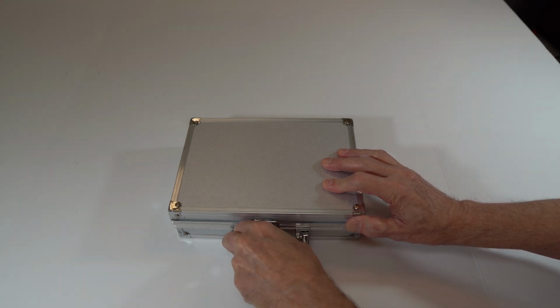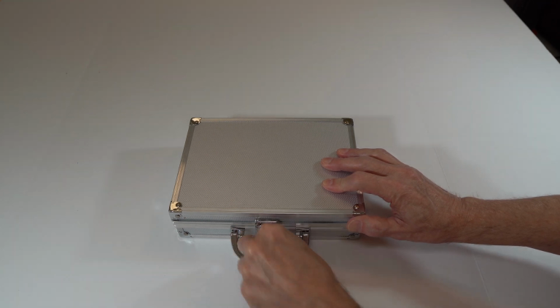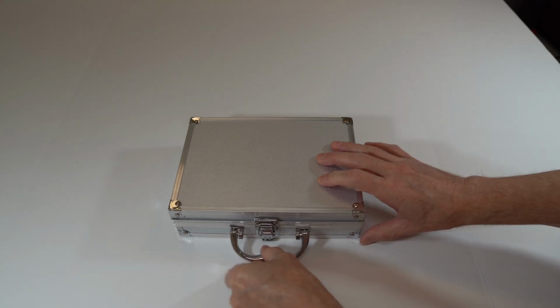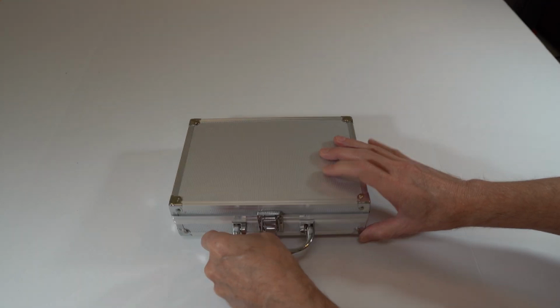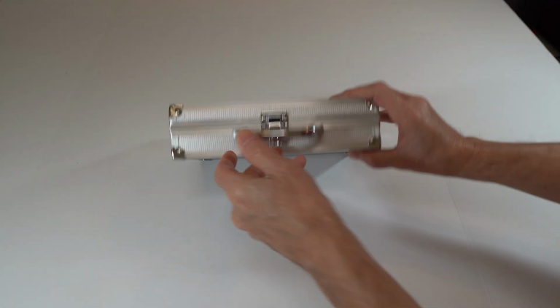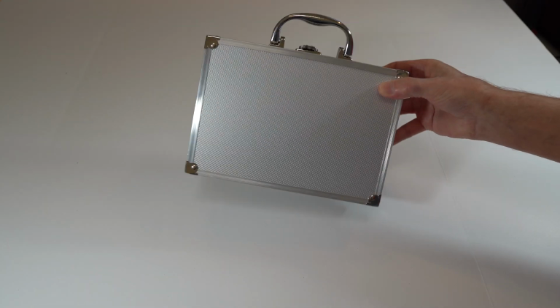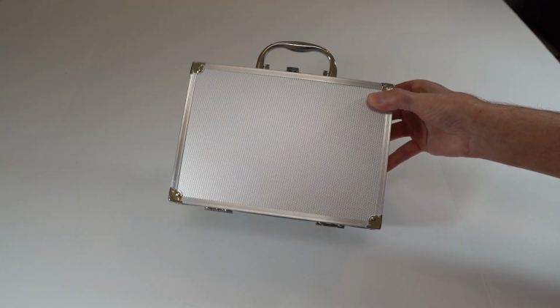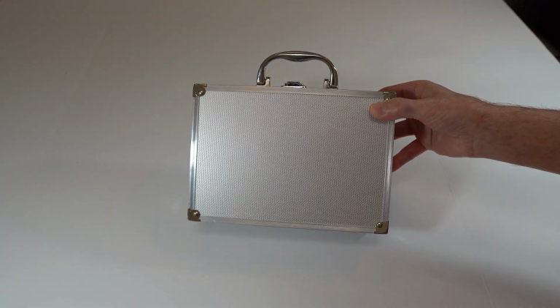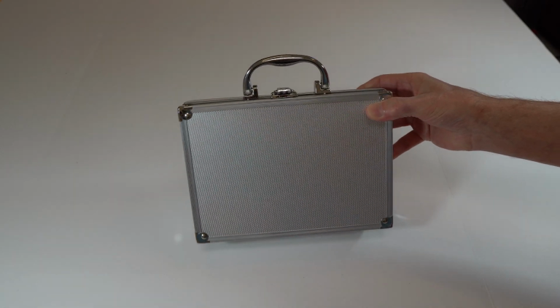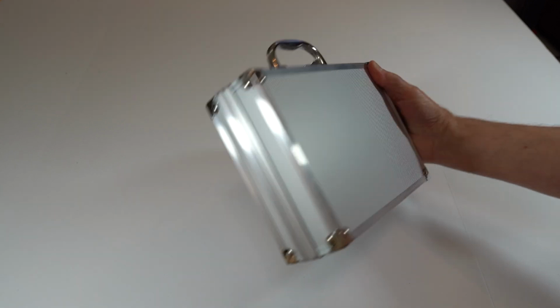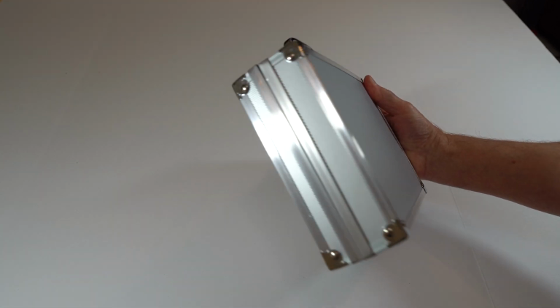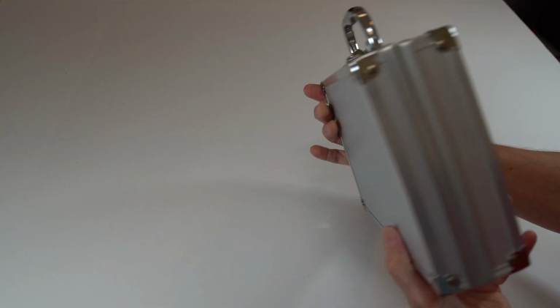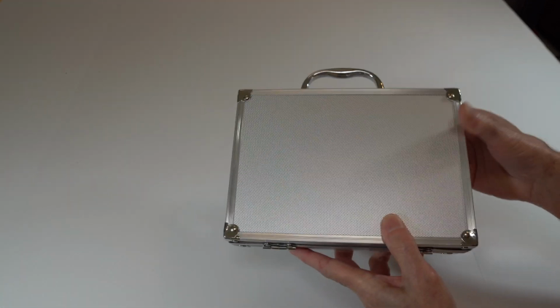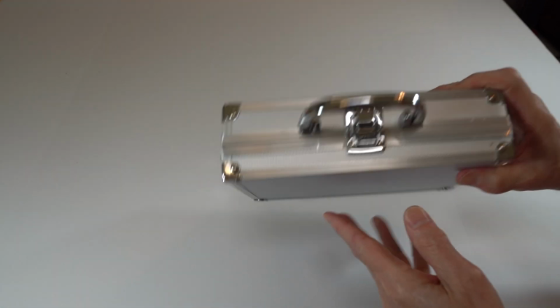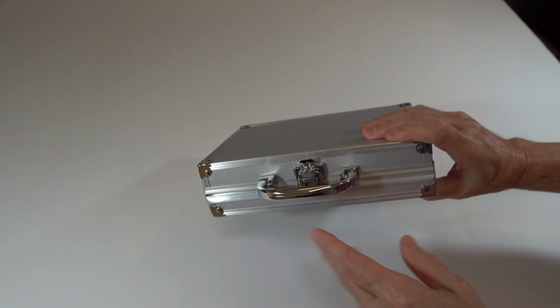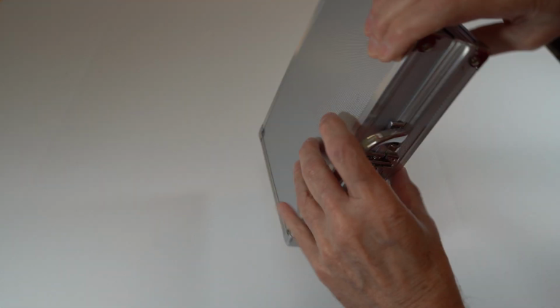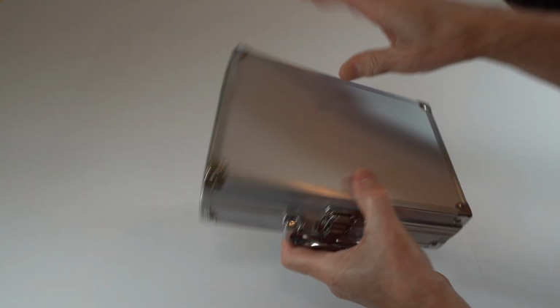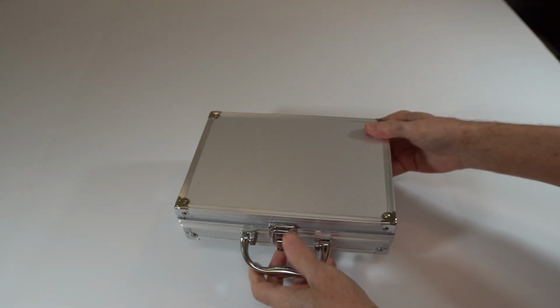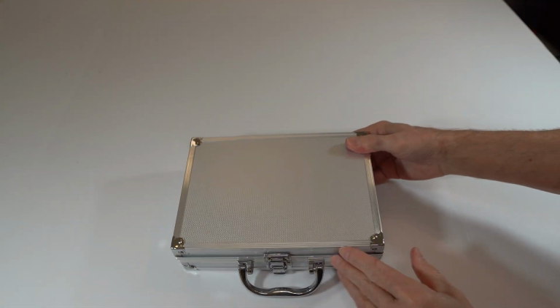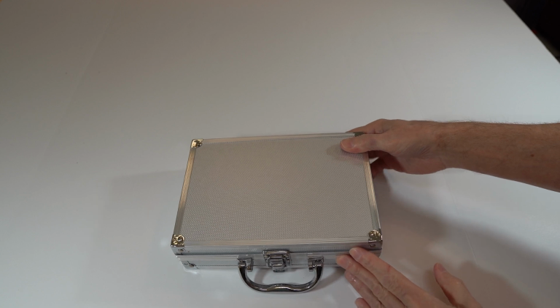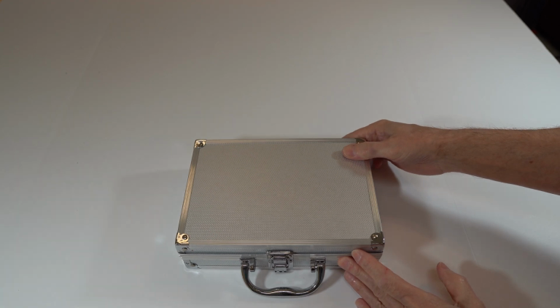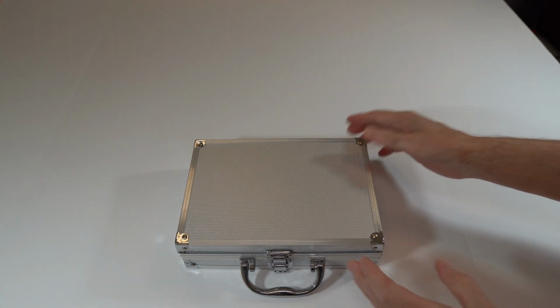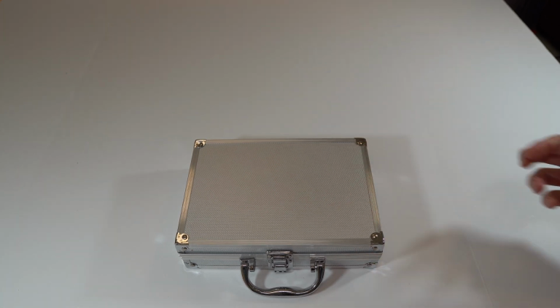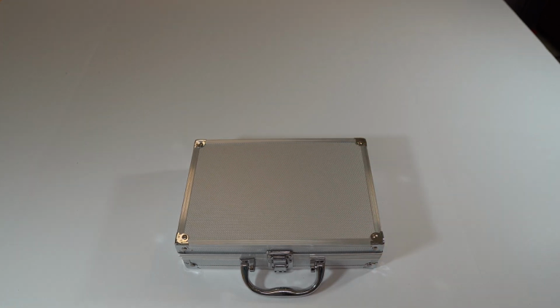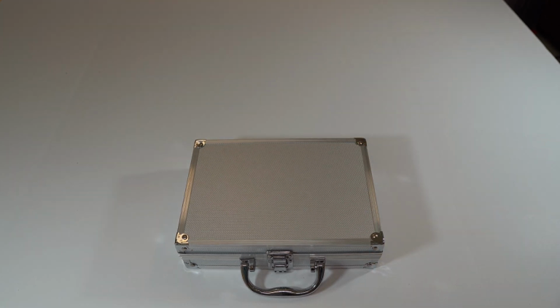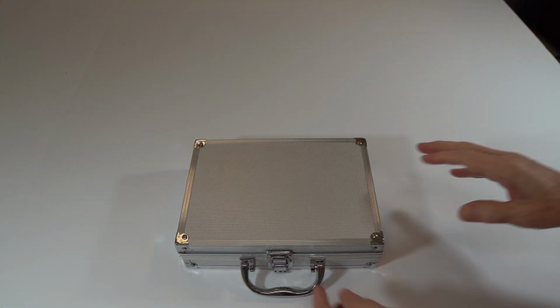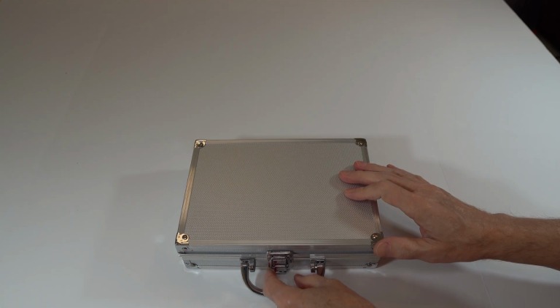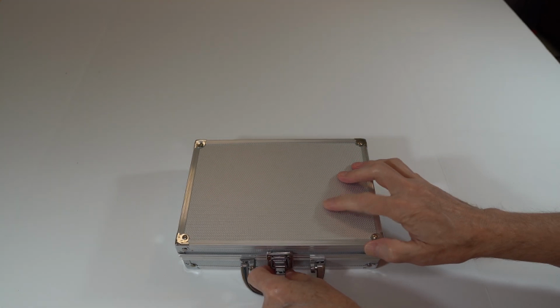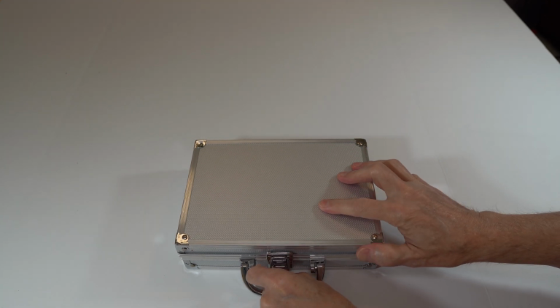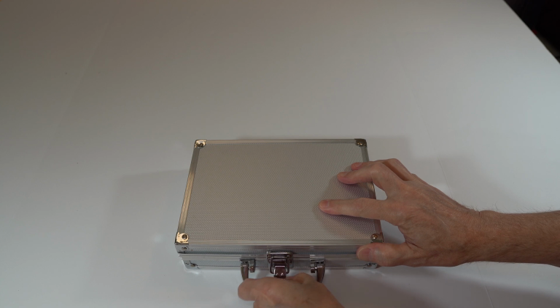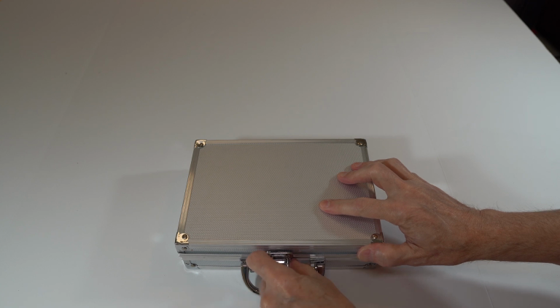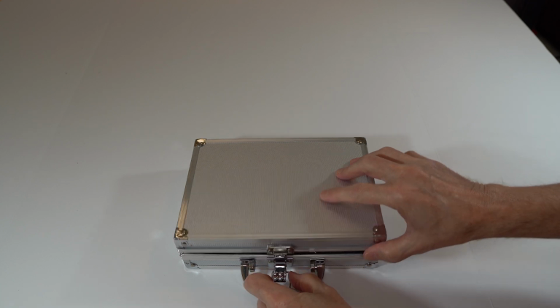It comes in a pretty cool looking little case, as you can see. It's a perfect carrying case so you have everything in one place and don't have to throw it in a bag or anything like that.